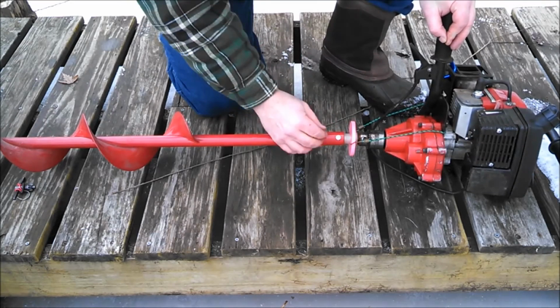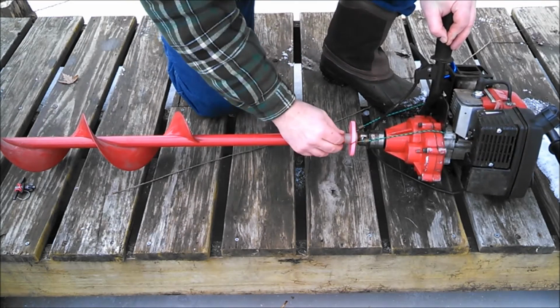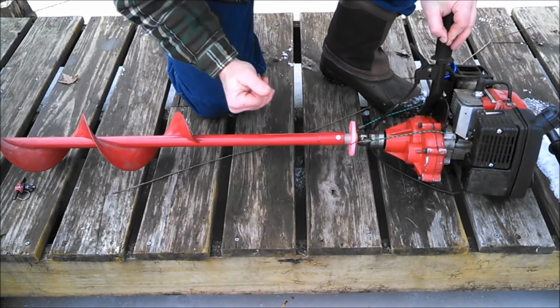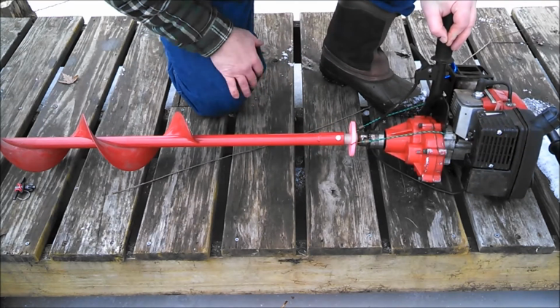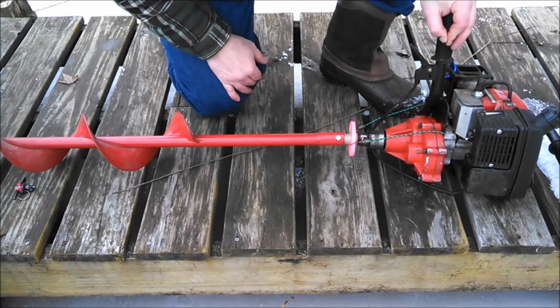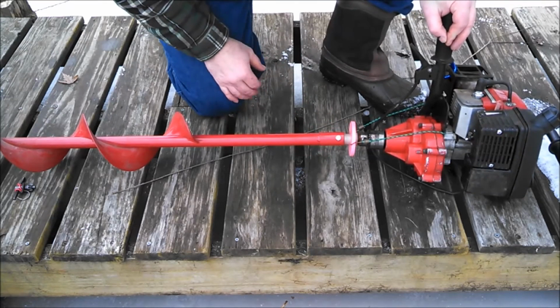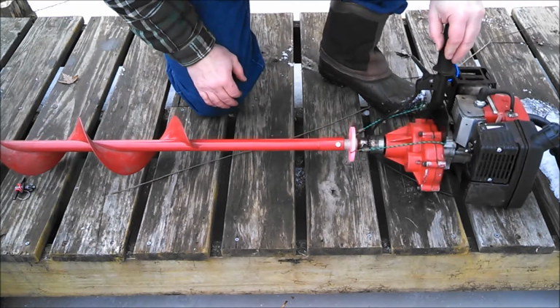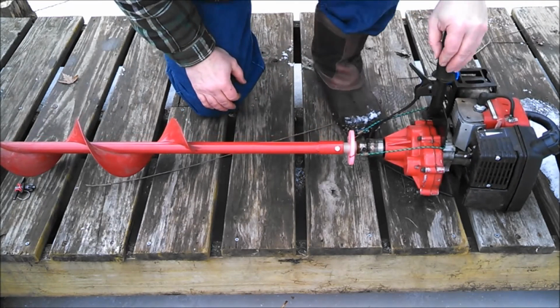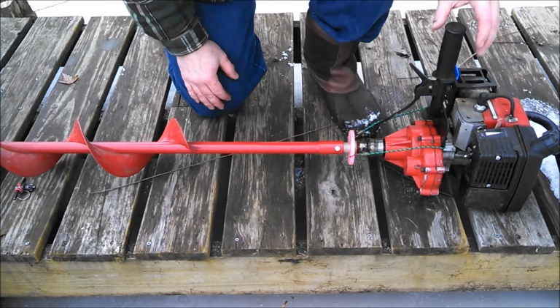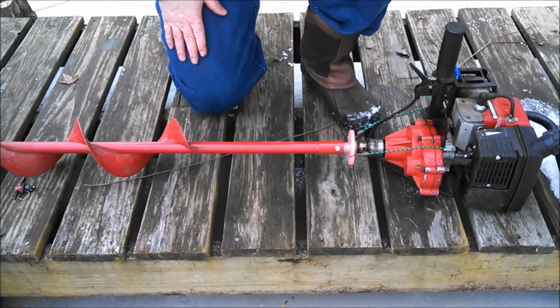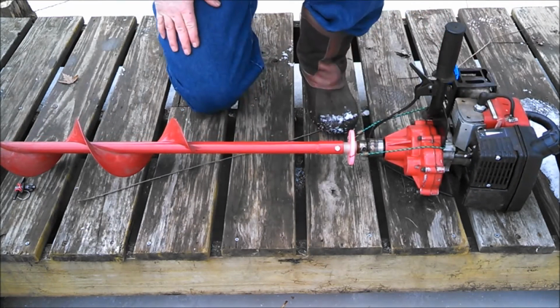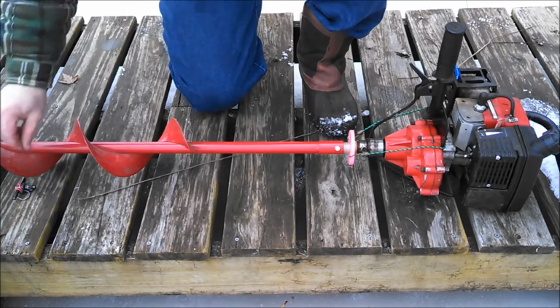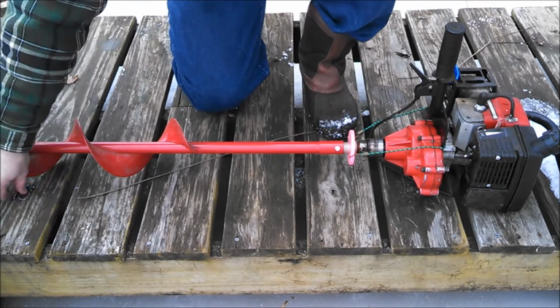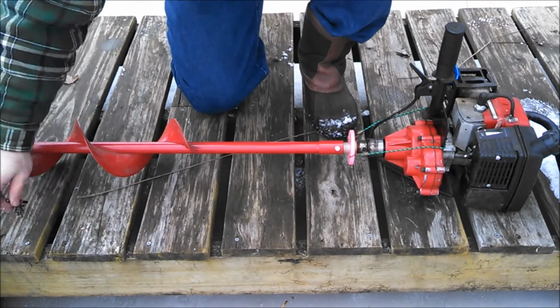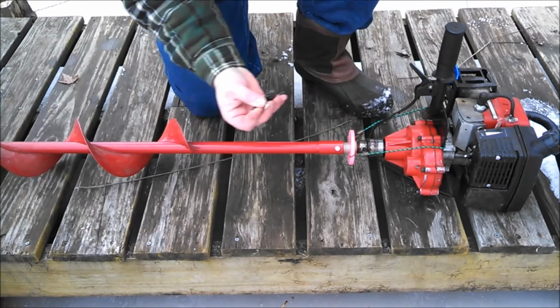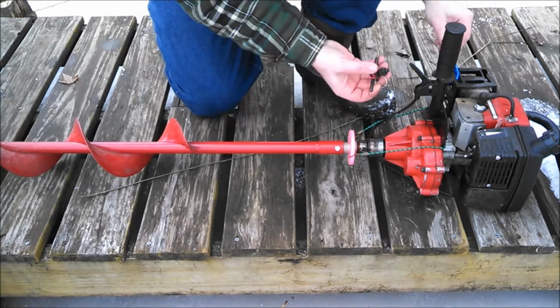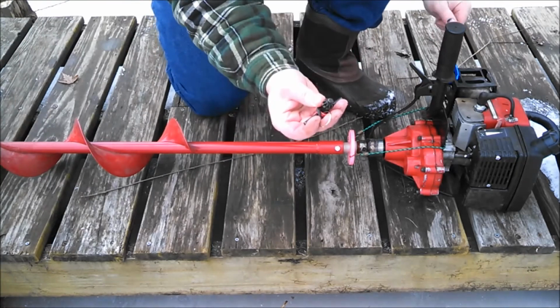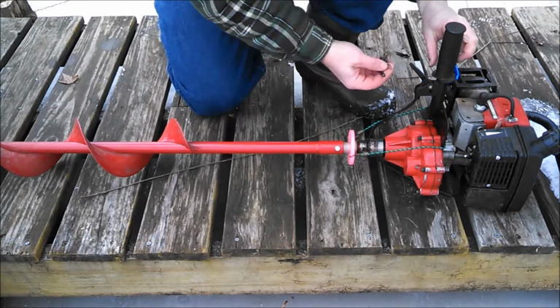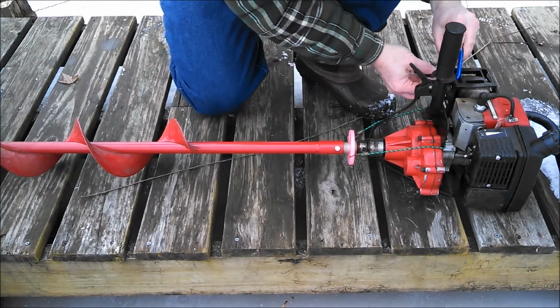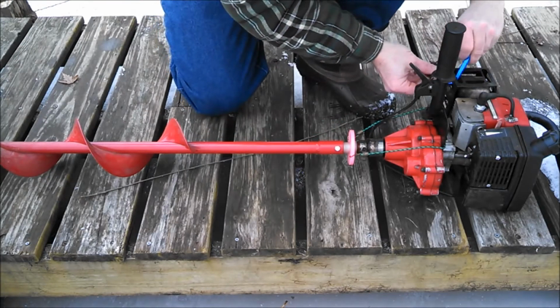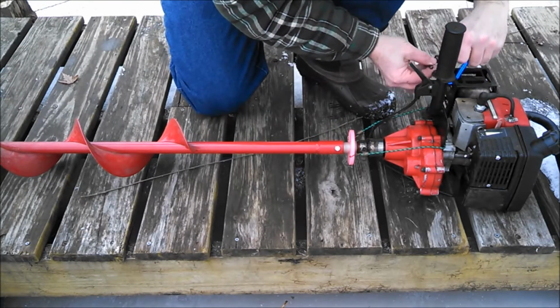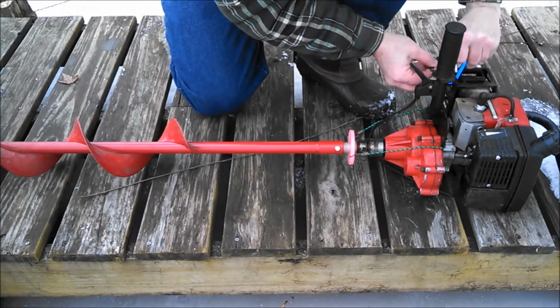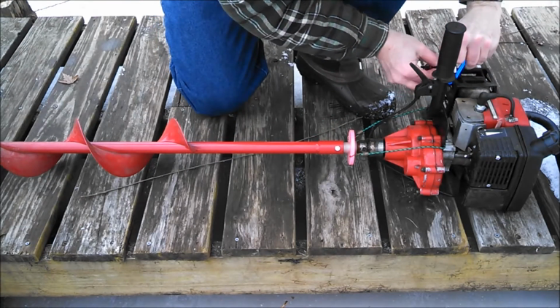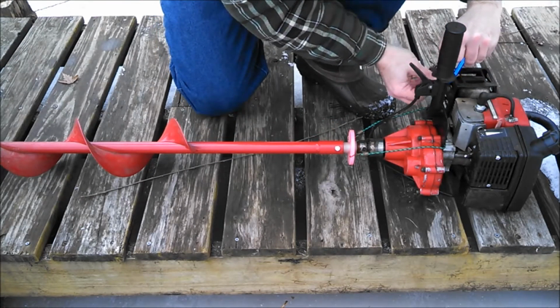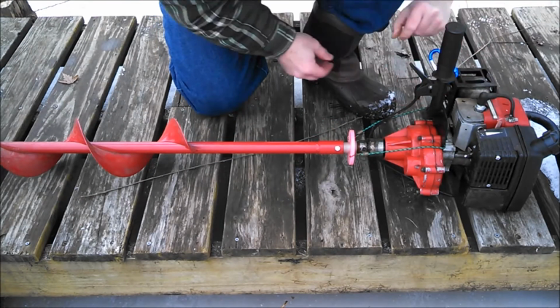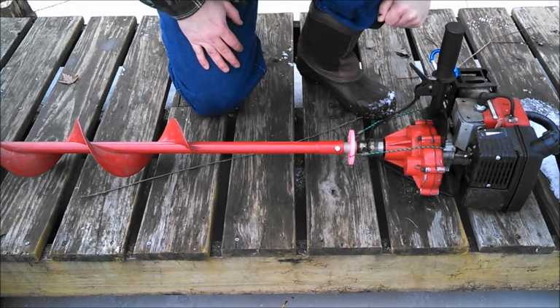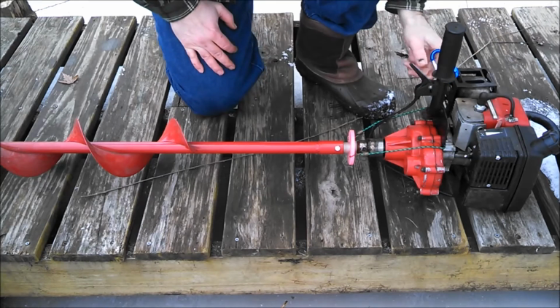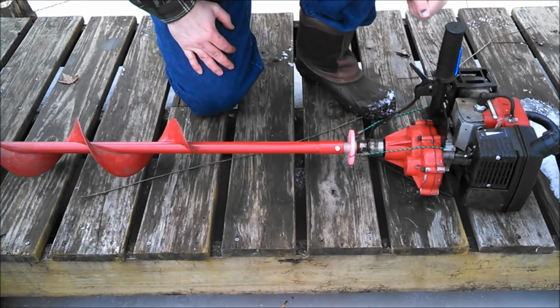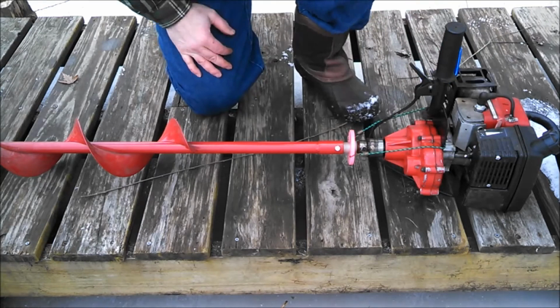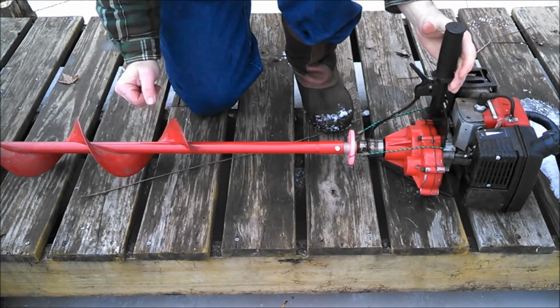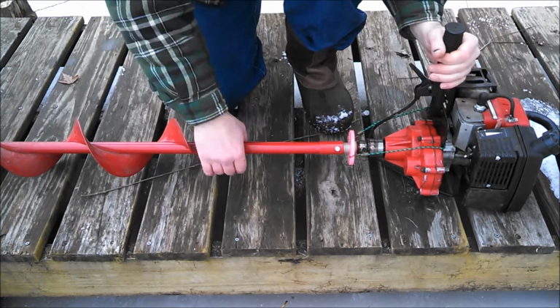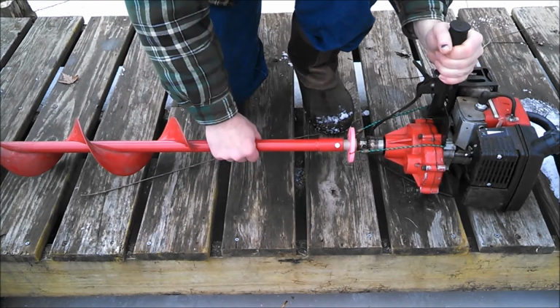I'm just gonna hand tighten it for now — I think that should be good. I'm just gonna try to drill in a few holes. Don't wanna lose my chuck. Get that back on there and here we go.